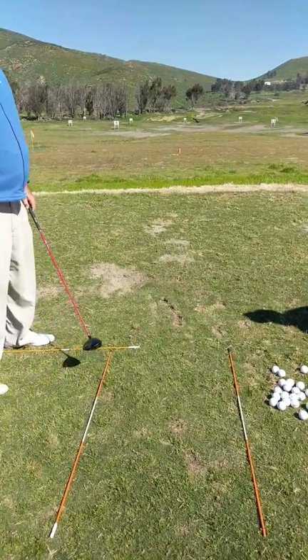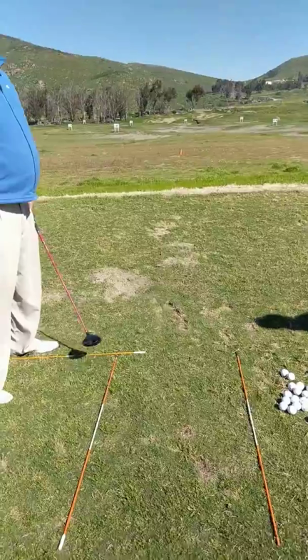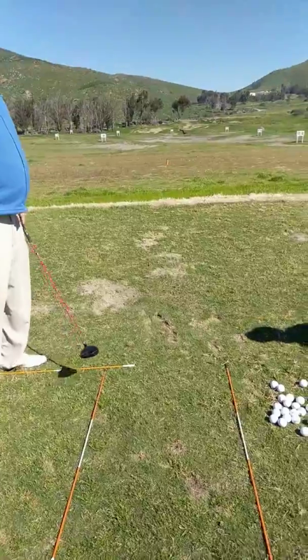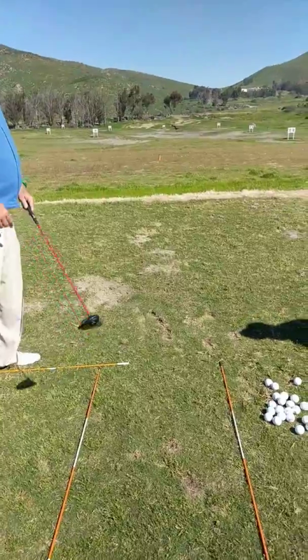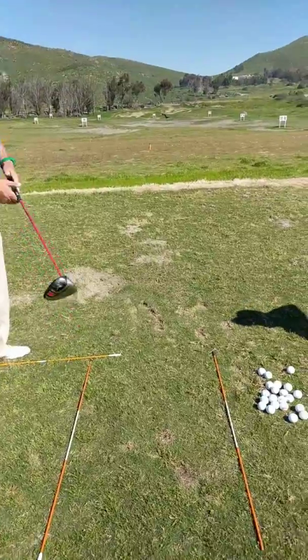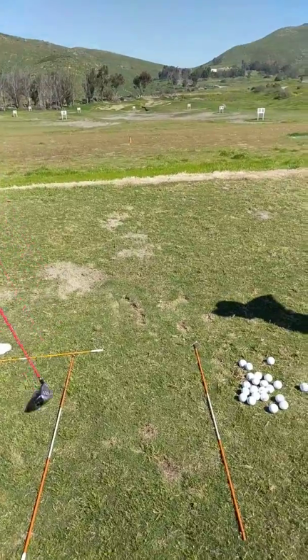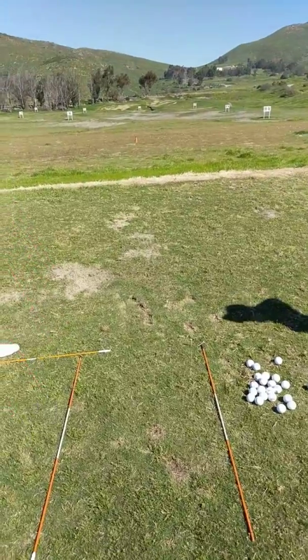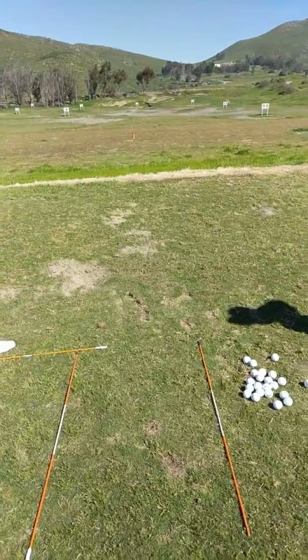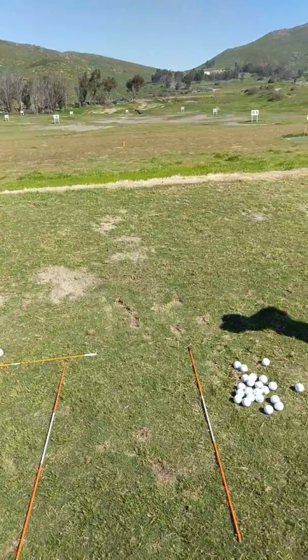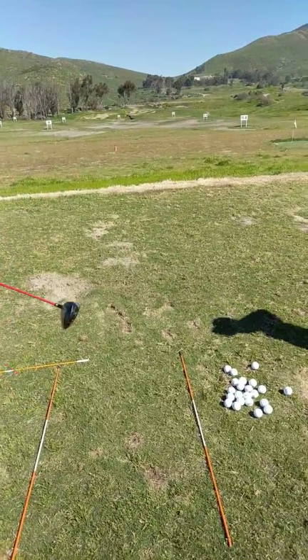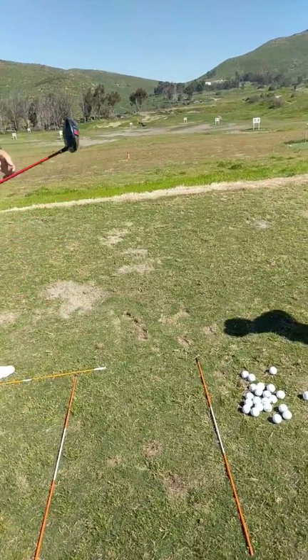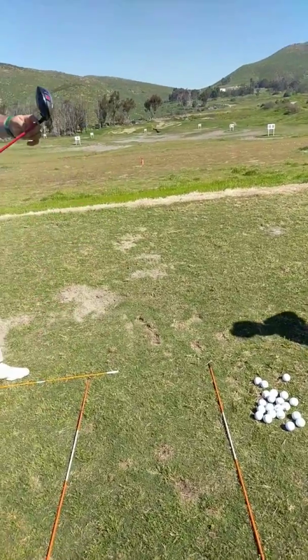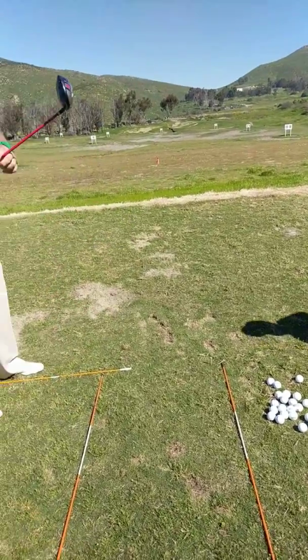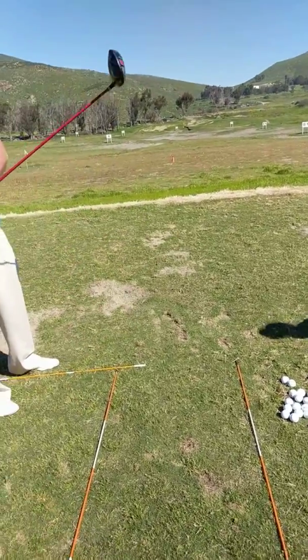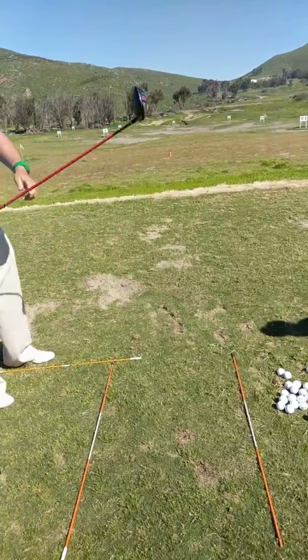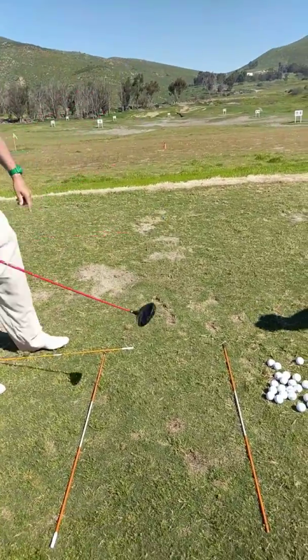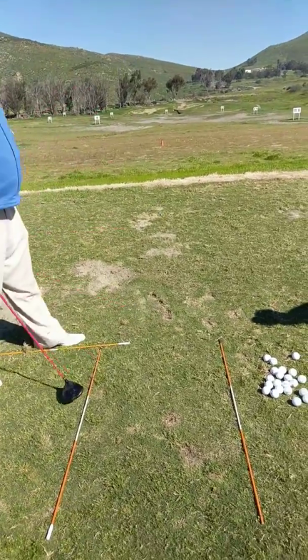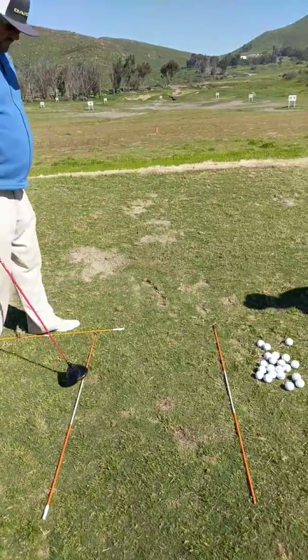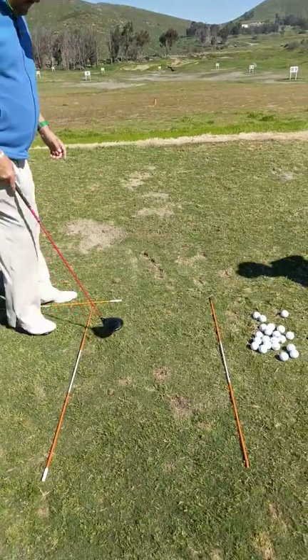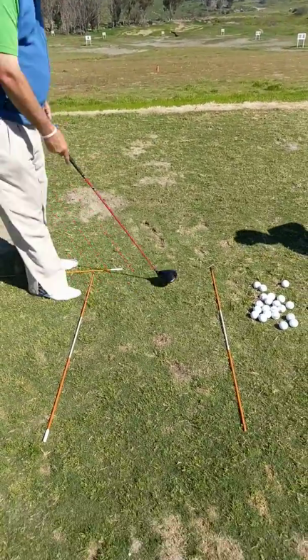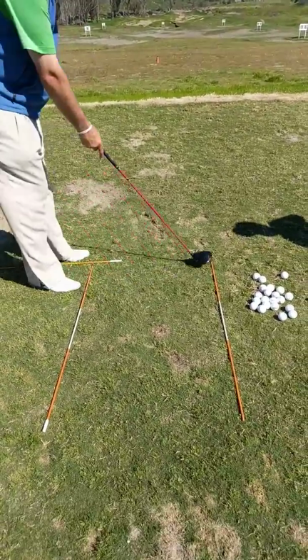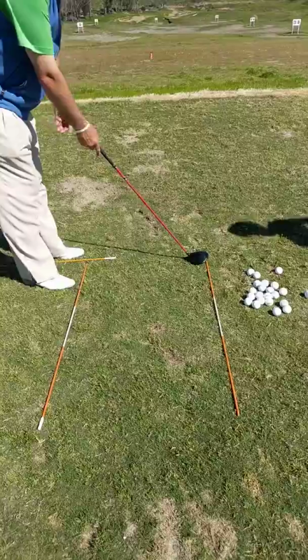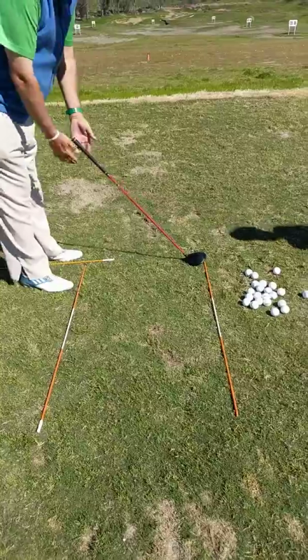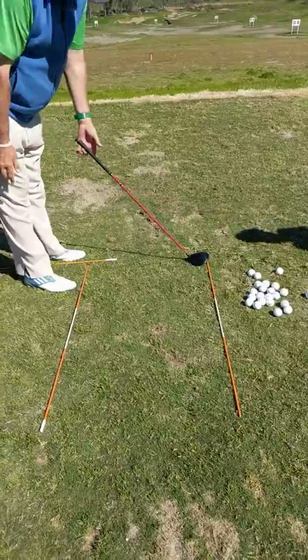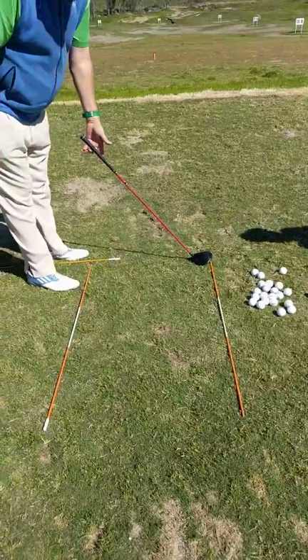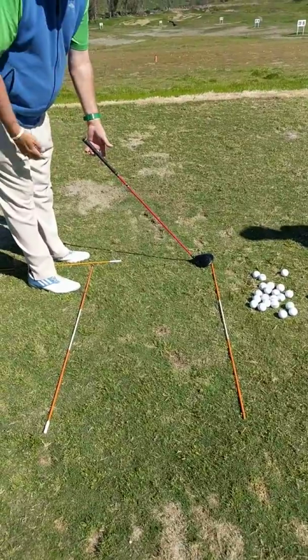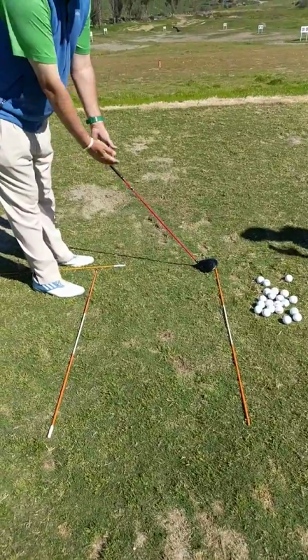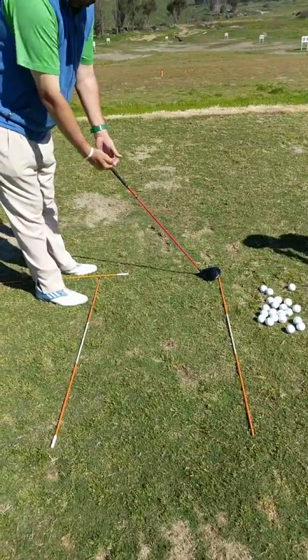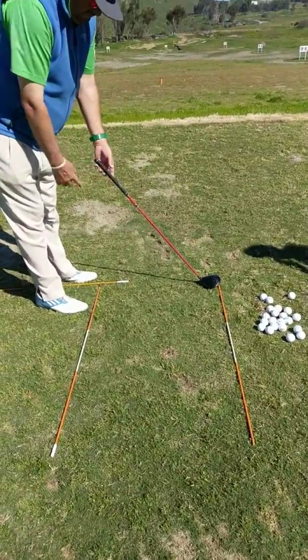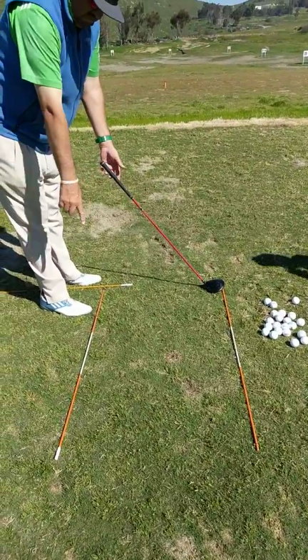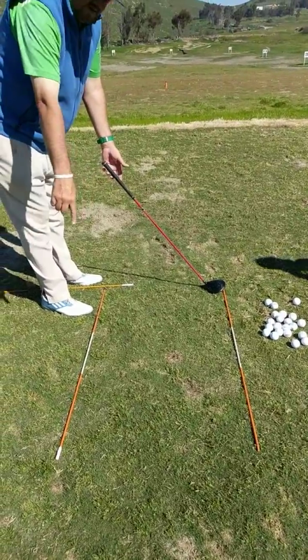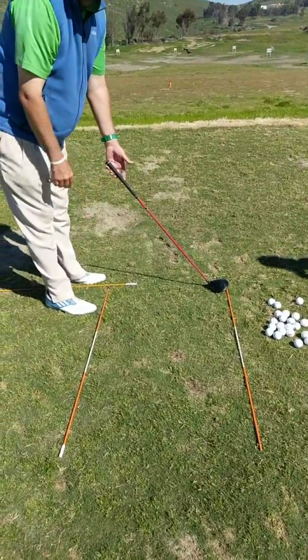How do you determine how far this one is from this one? How wide? The length to the club. The length to the club? See the length to the club? It's right there.